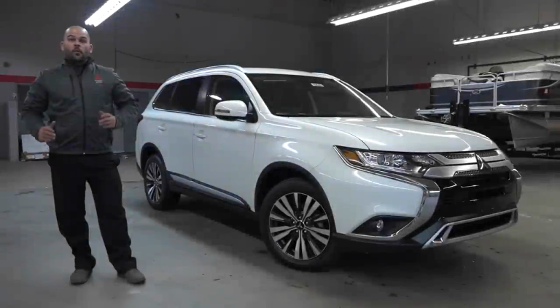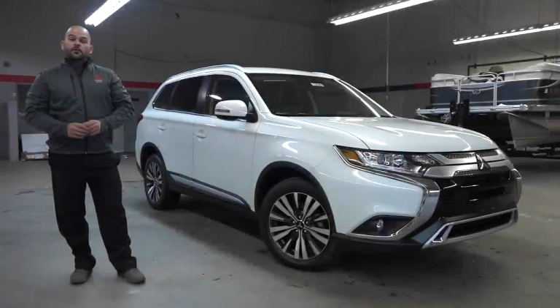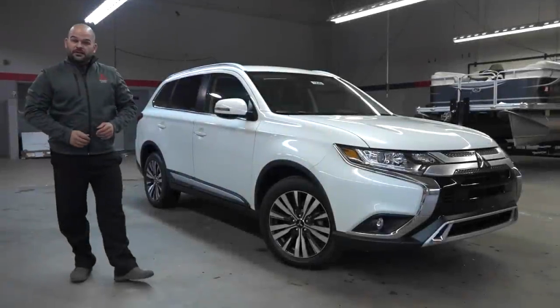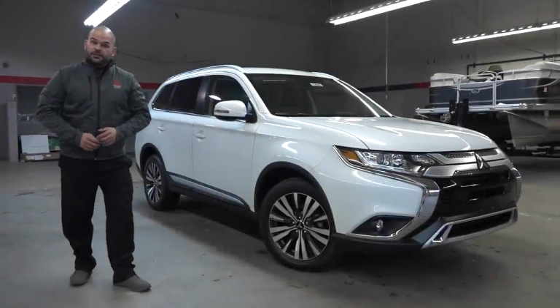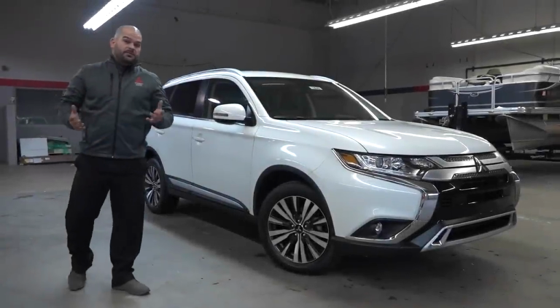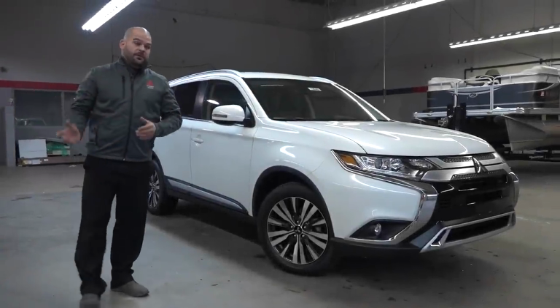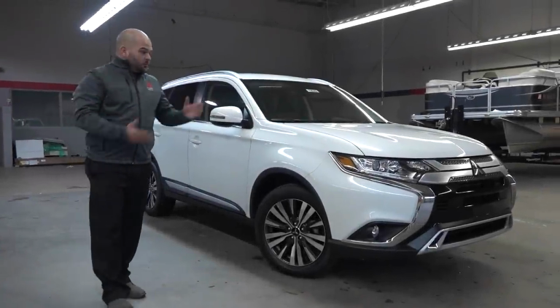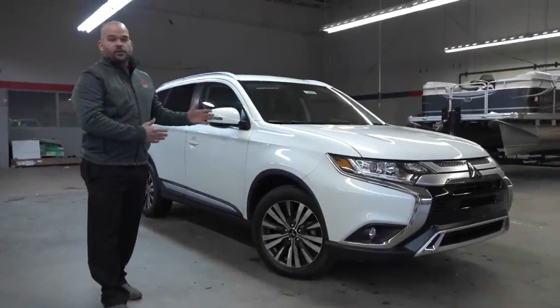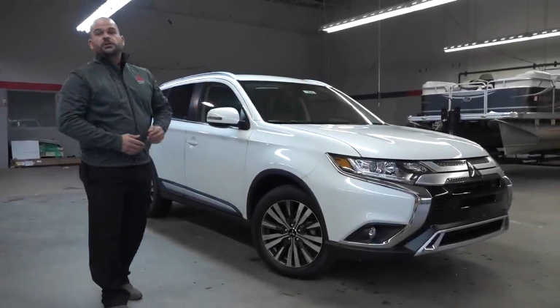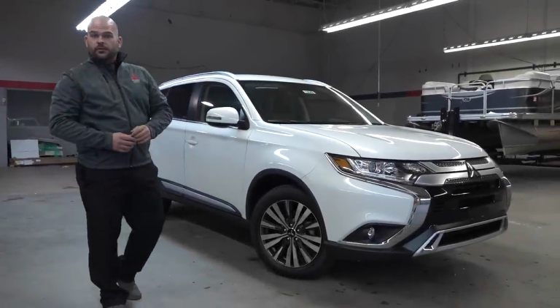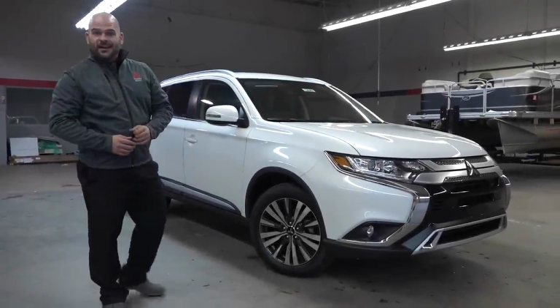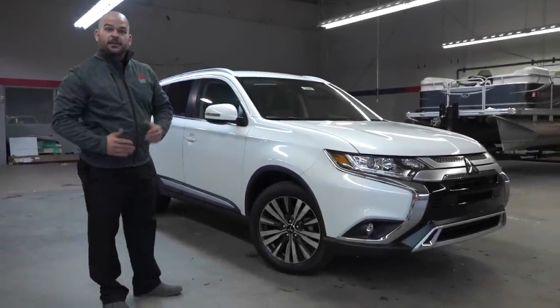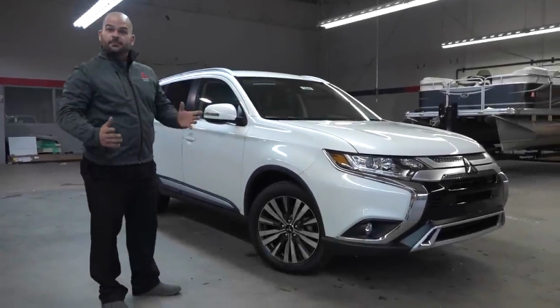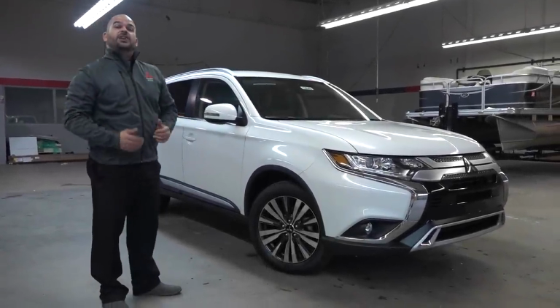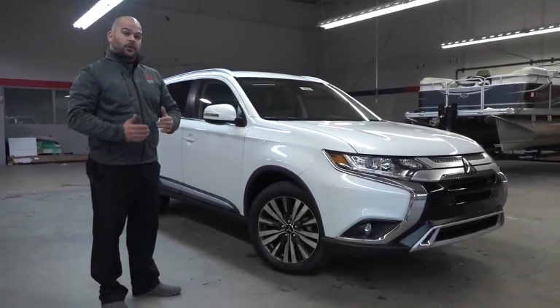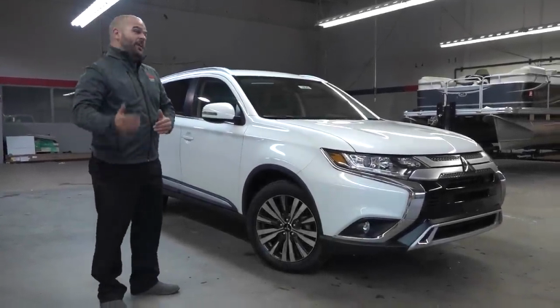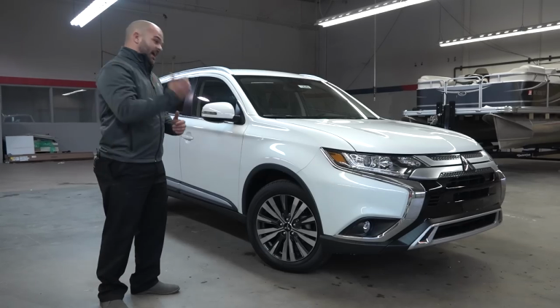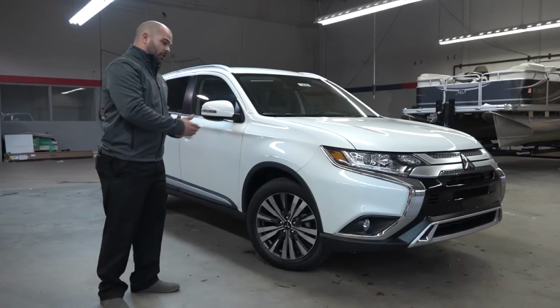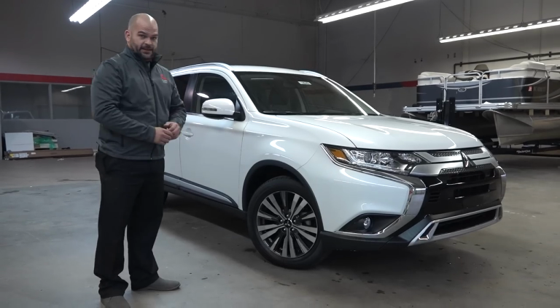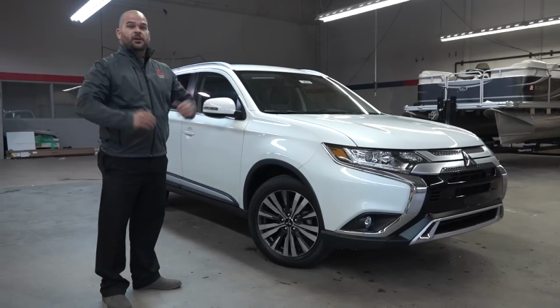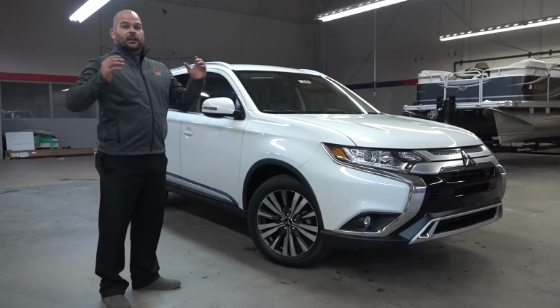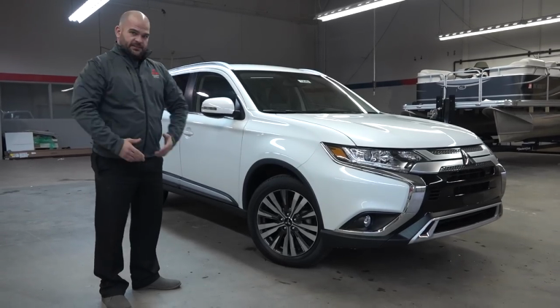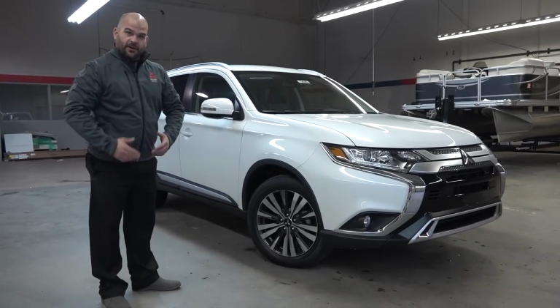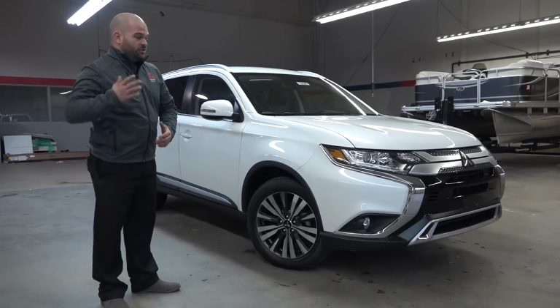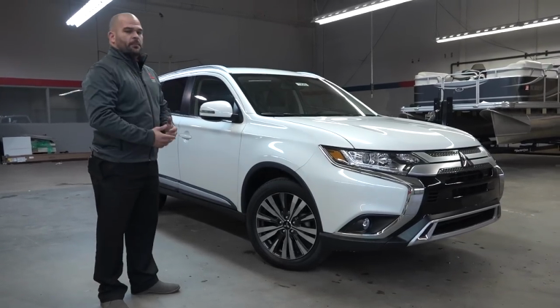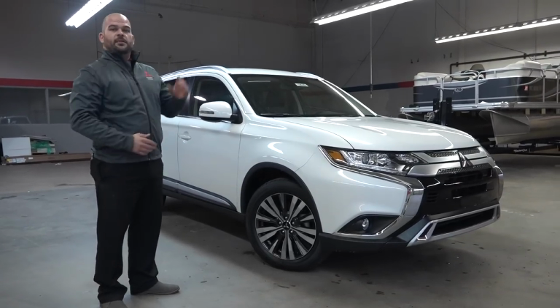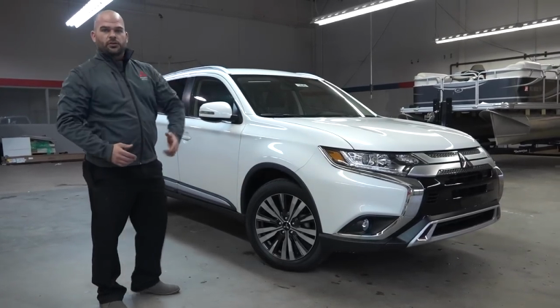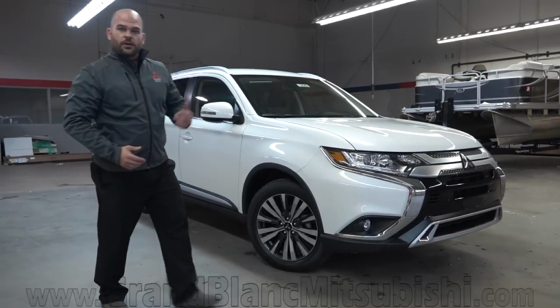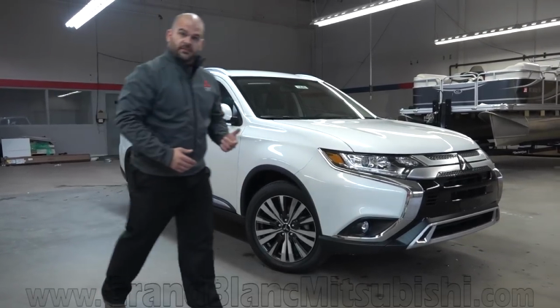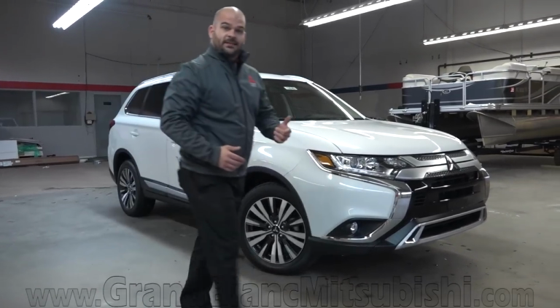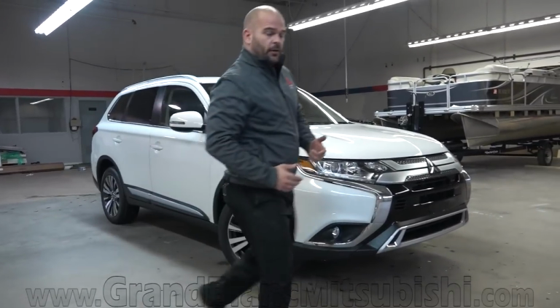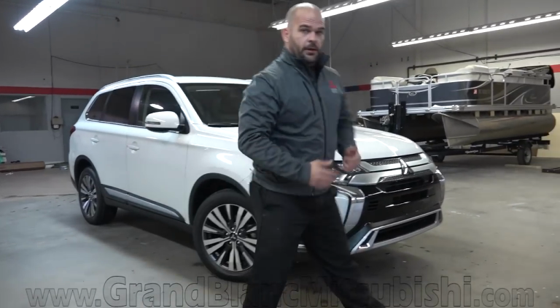Welcome to Grand Blank Mitsubishi. My name is Paul Zagman. We're taking a look at the 2019 Mitsubishi Outlander in an SEL package. Let's get started and show you a couple things about the new 2019 model Outlander.